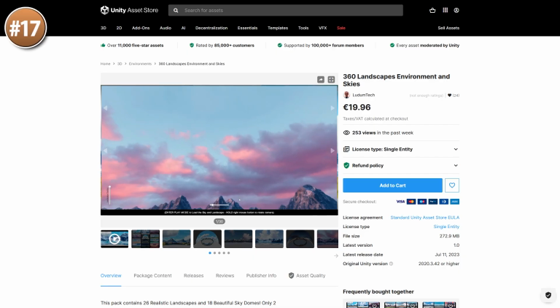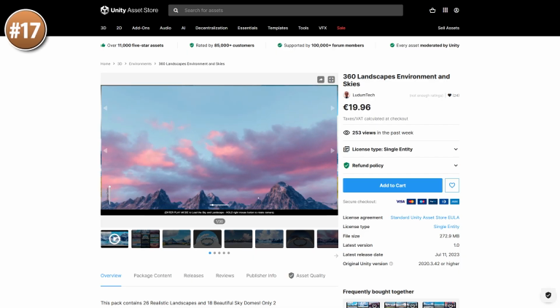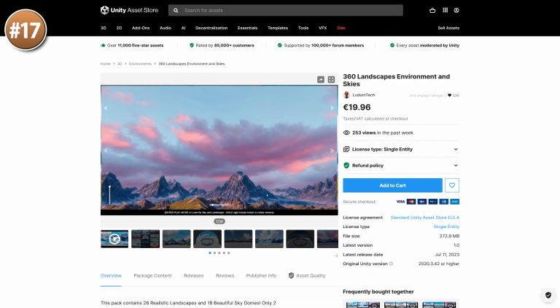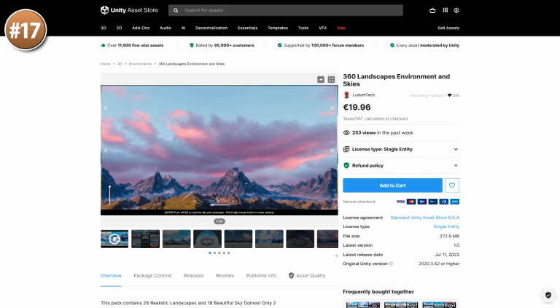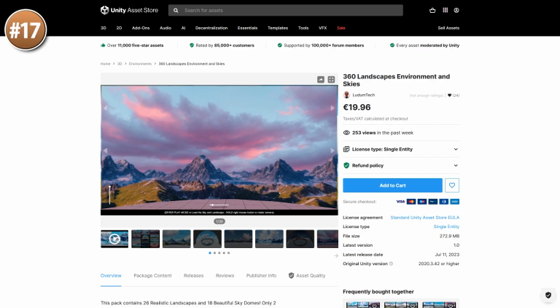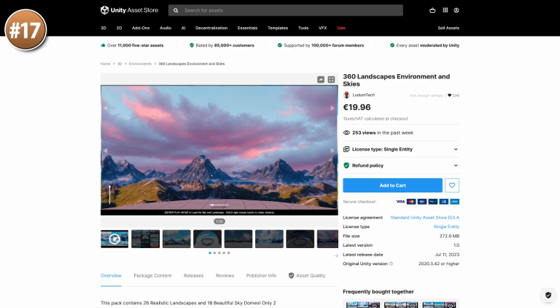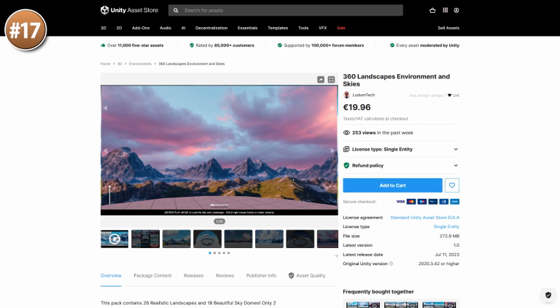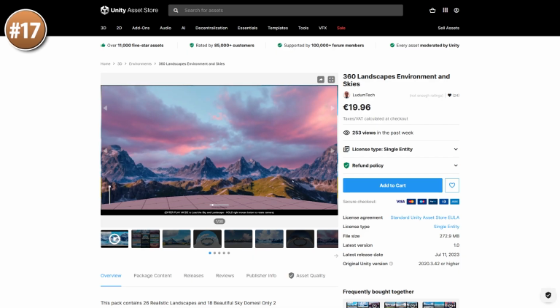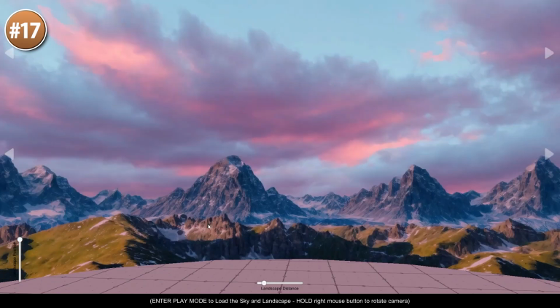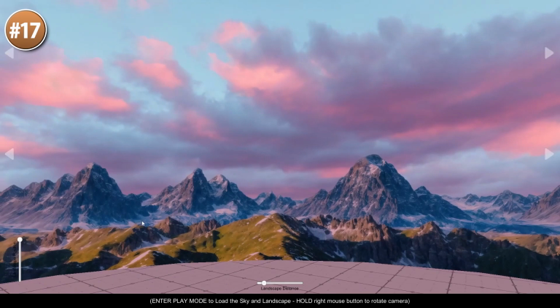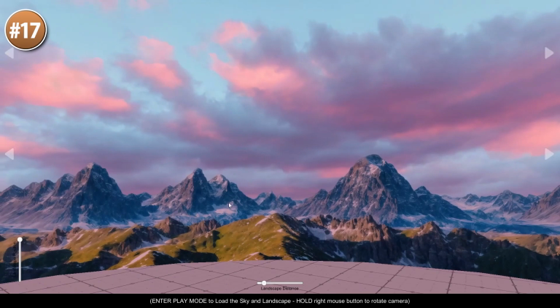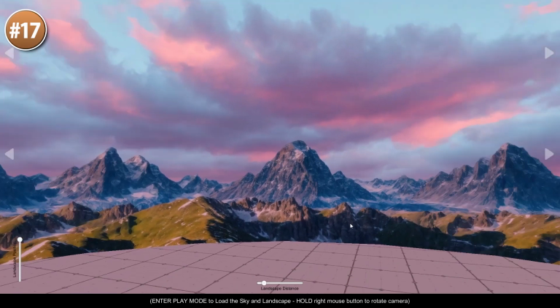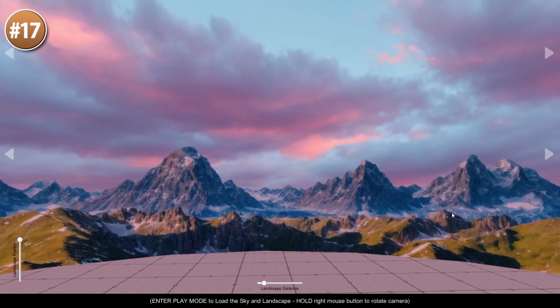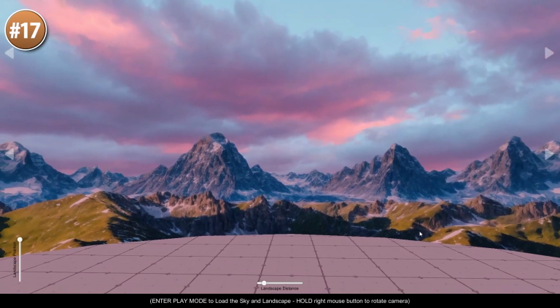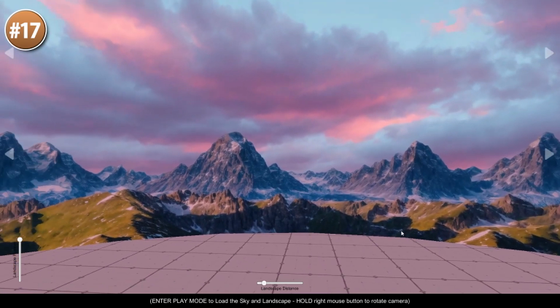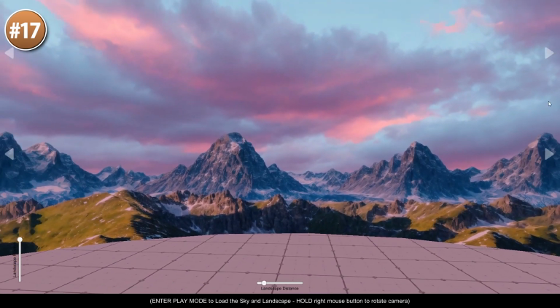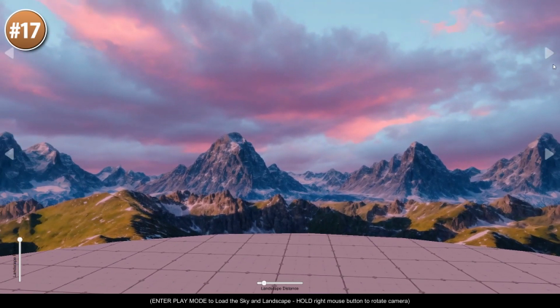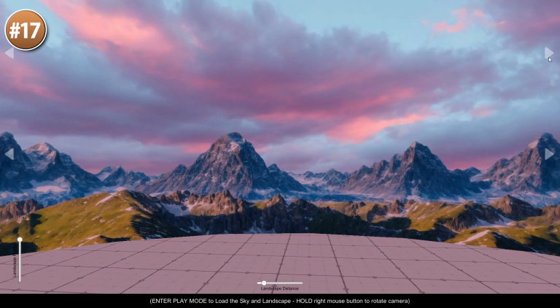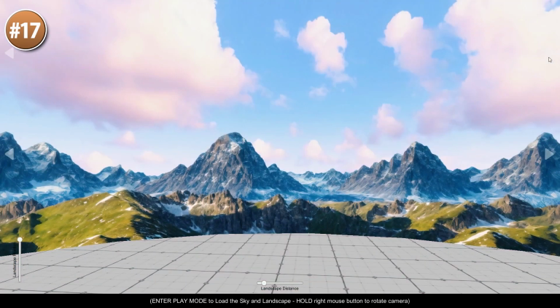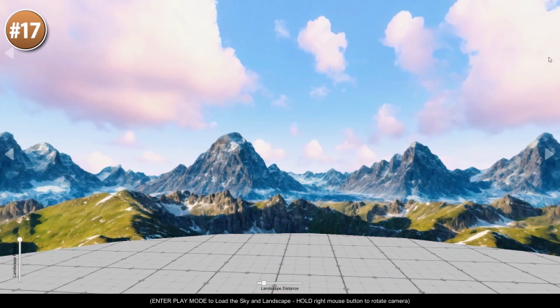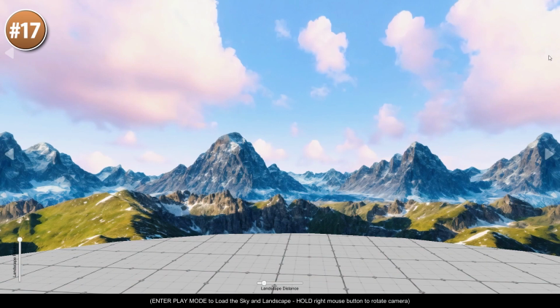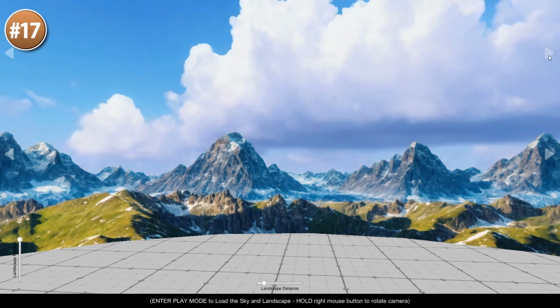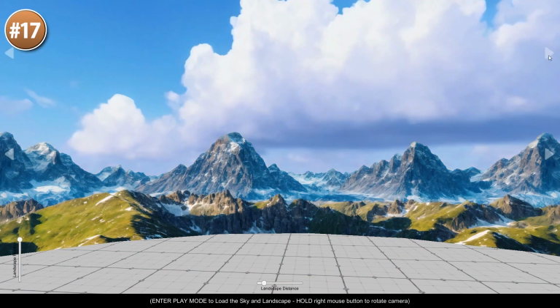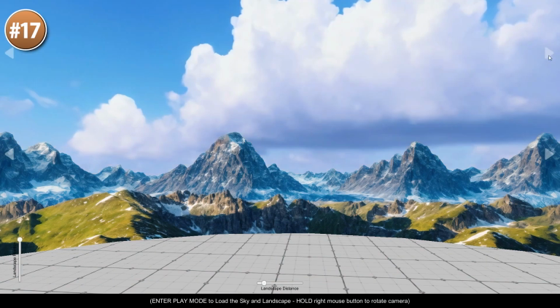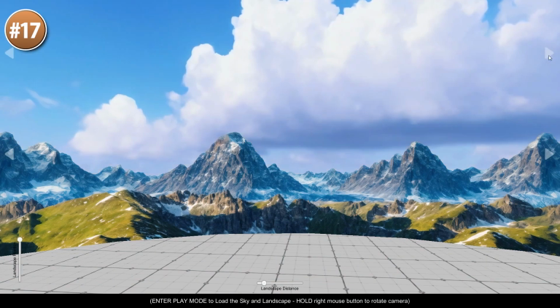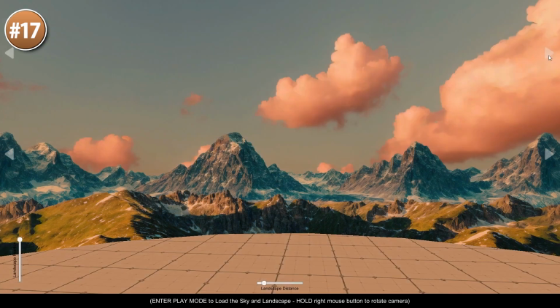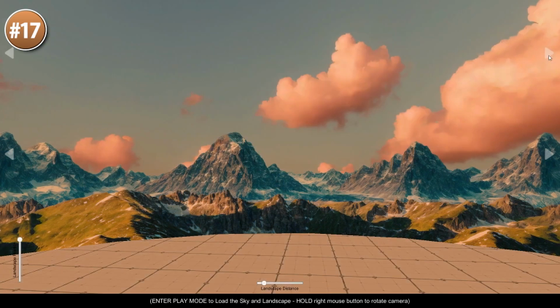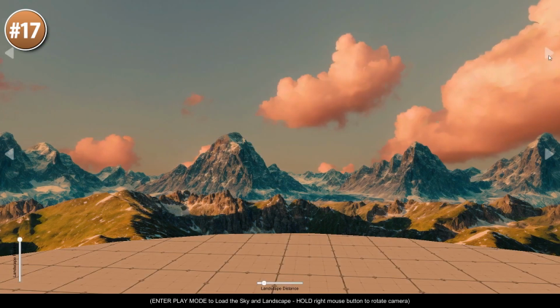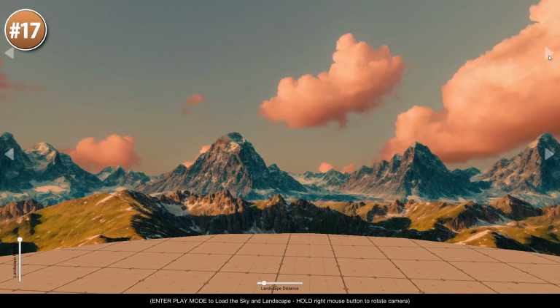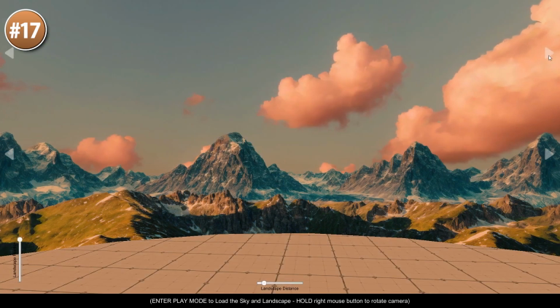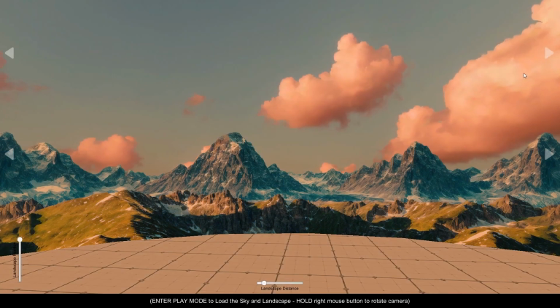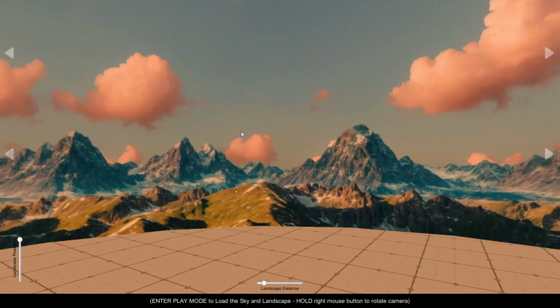Next, here's a pack with a ton of gorgeous skyboxes with environments. This is a great way to make your game look so much better with very little effort. Just add a gorgeous skybox — these also come with some environment images, so just with this pack your world will immediately look great.